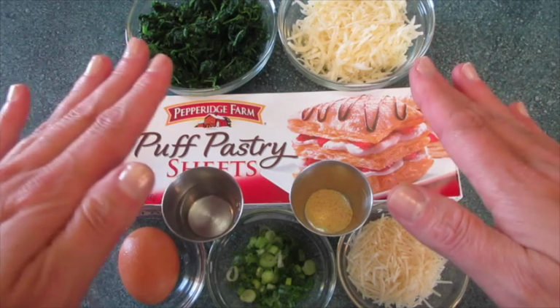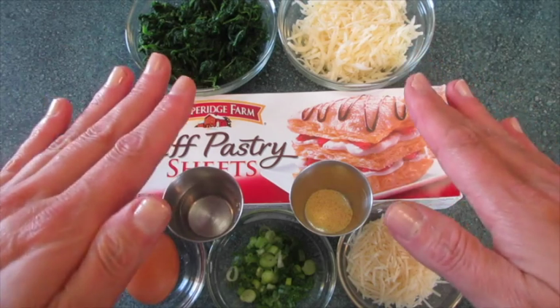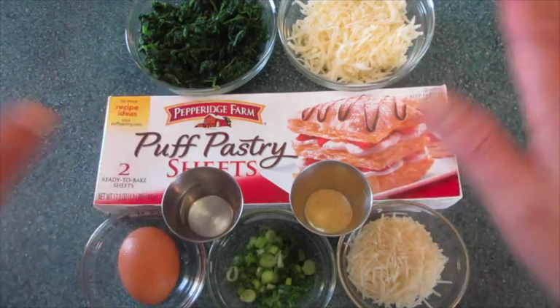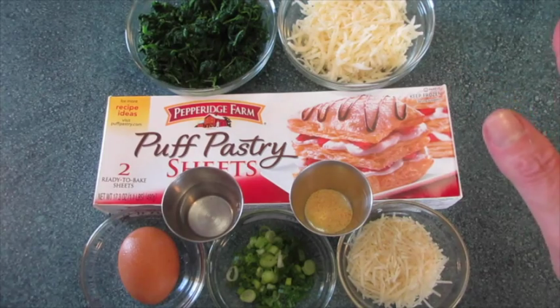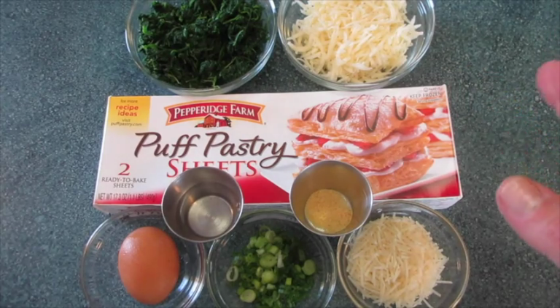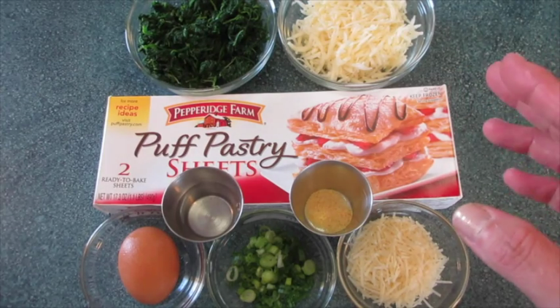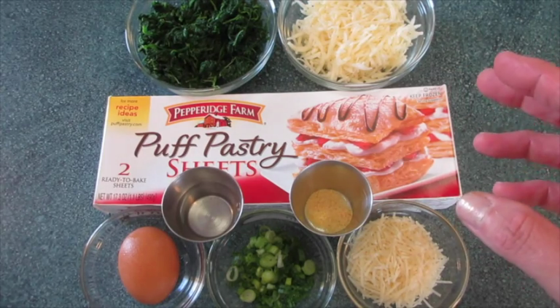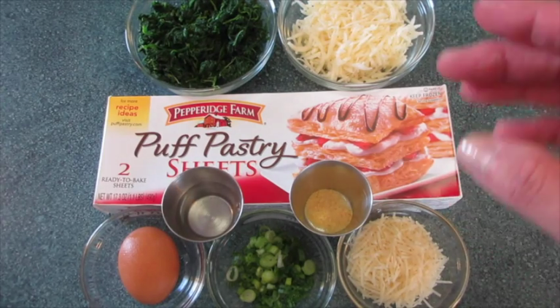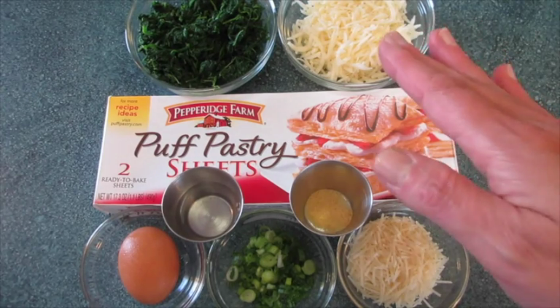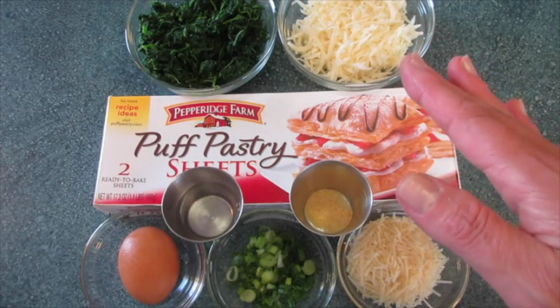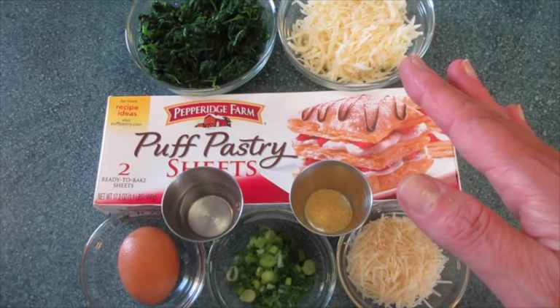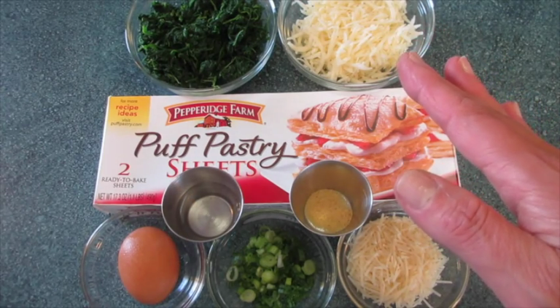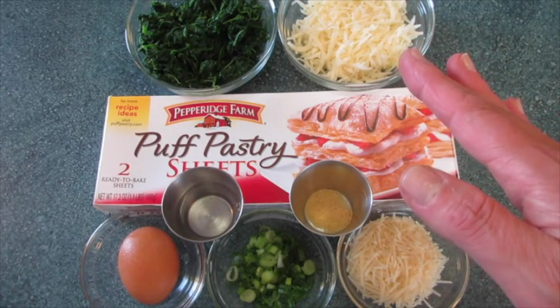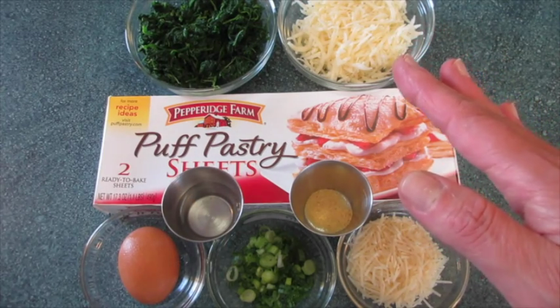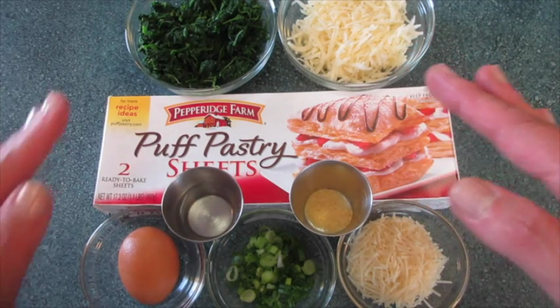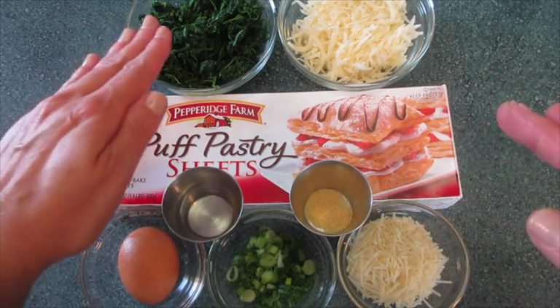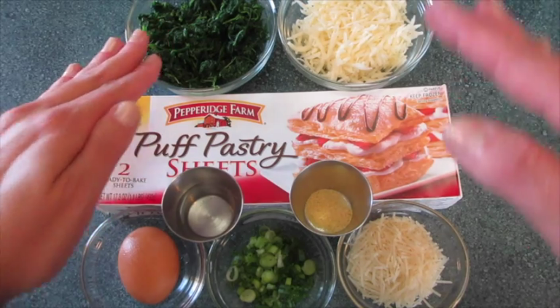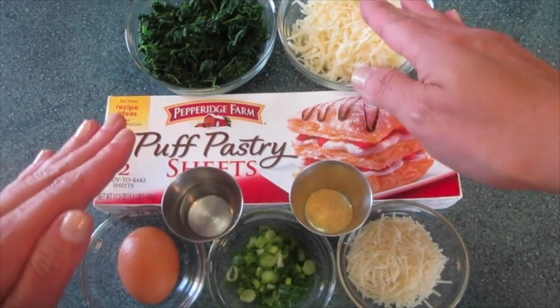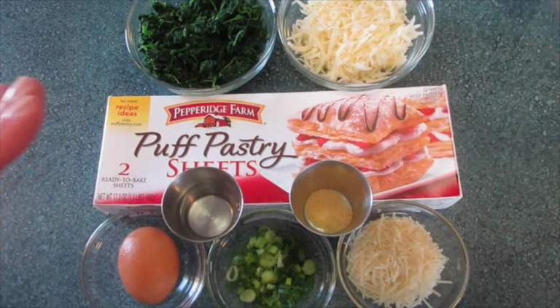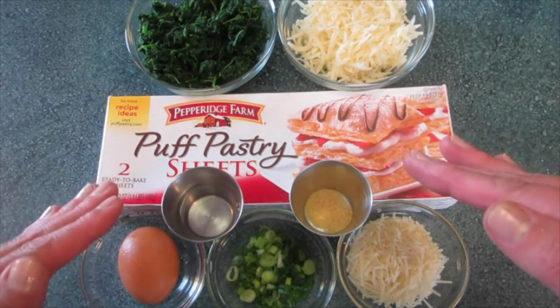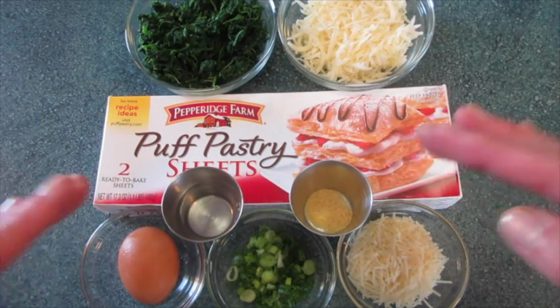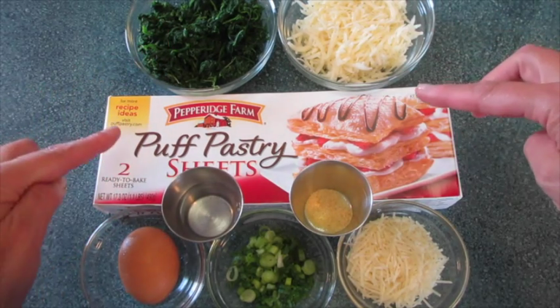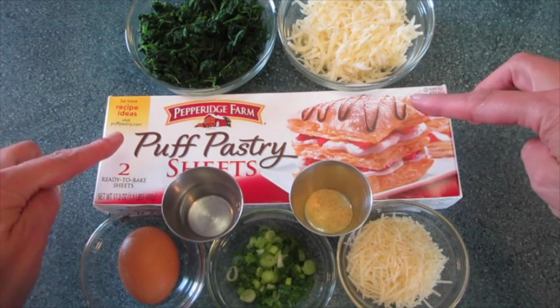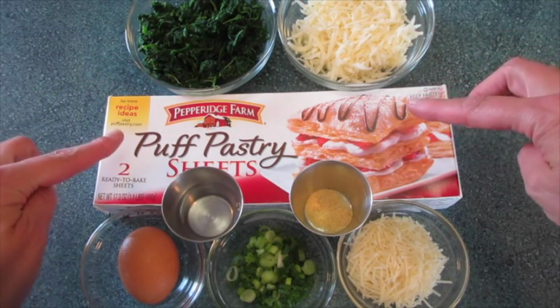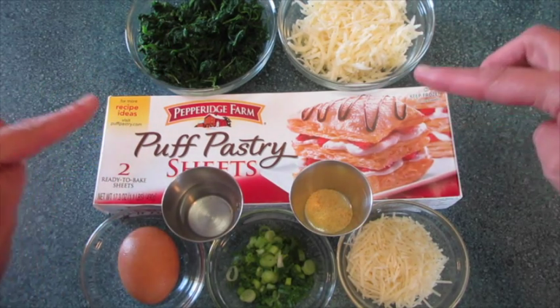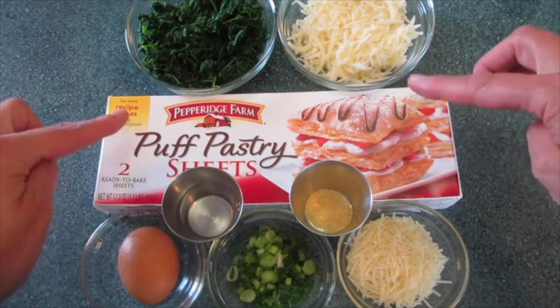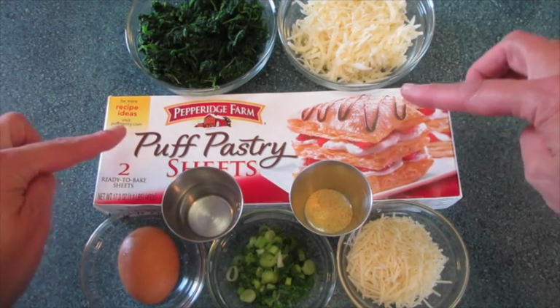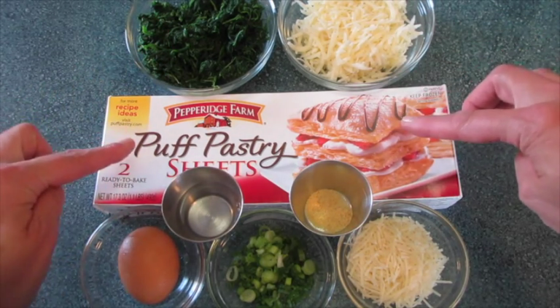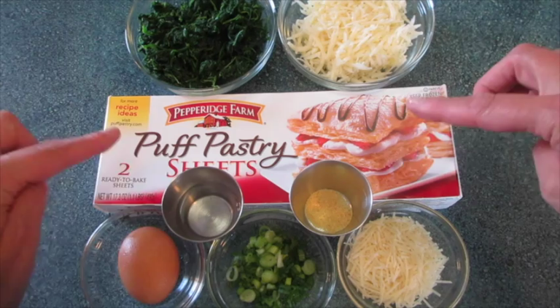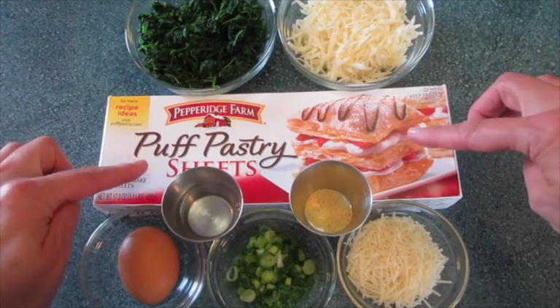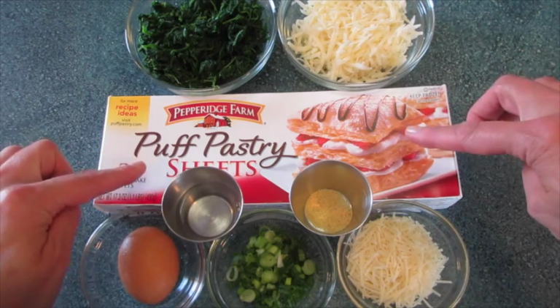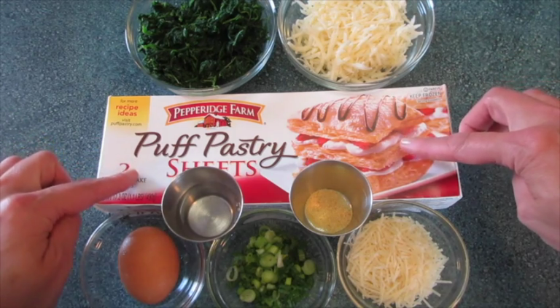Welcome to Rhonda here with Foods 101. Today I'm going to show you how to make these spinach cheese swirls. I got the recipe off of the back of this Pepperidge Farm Puff Pastry Sheets.